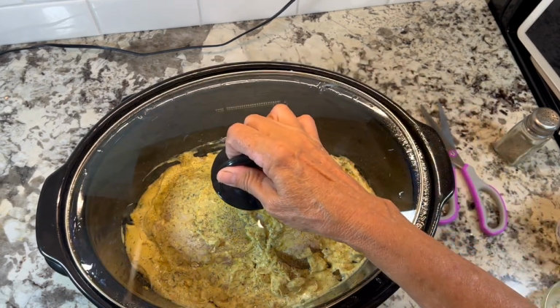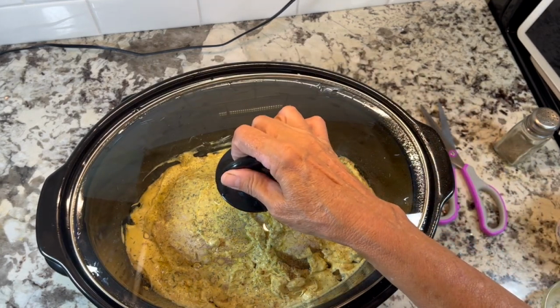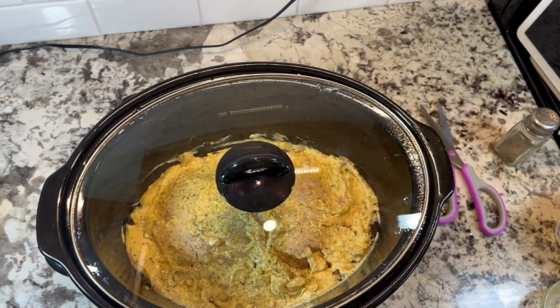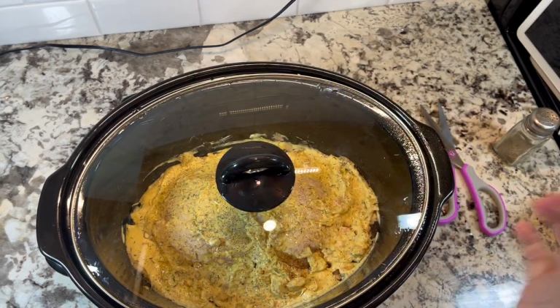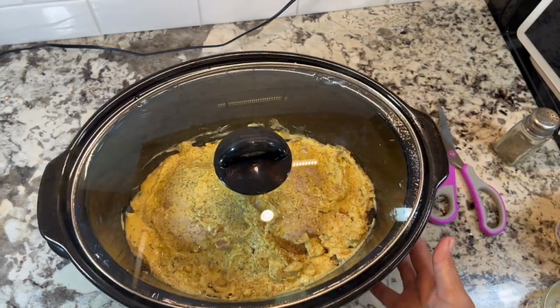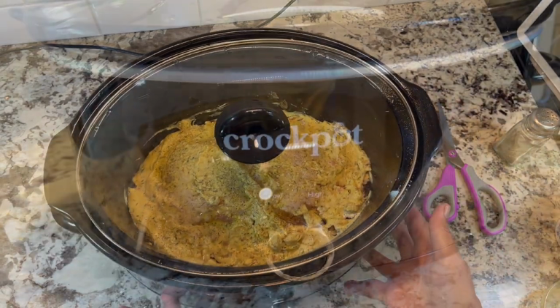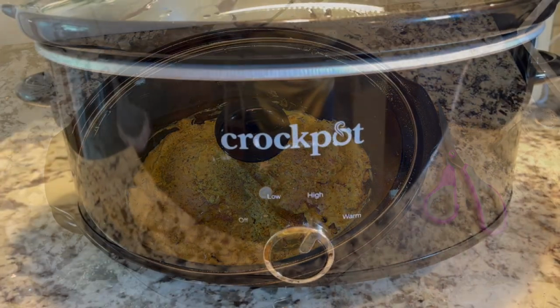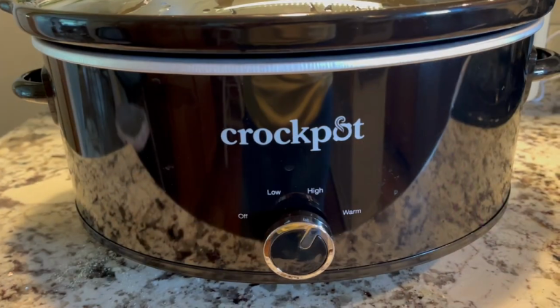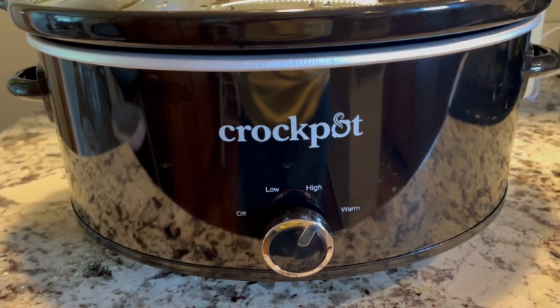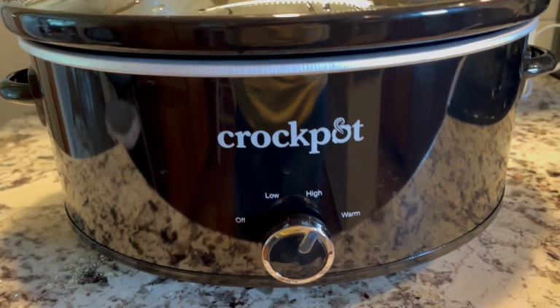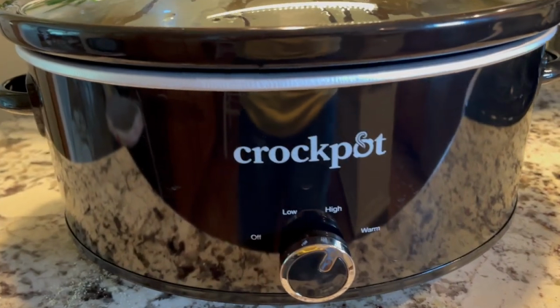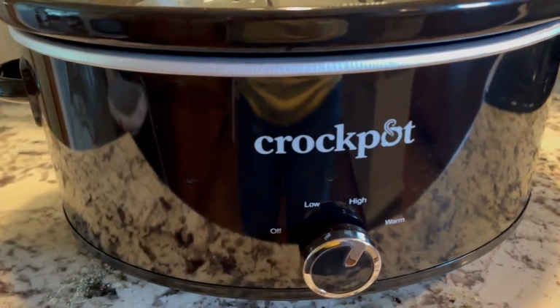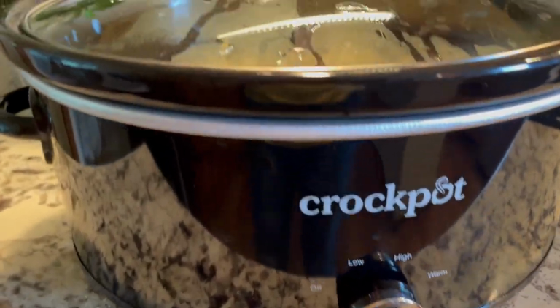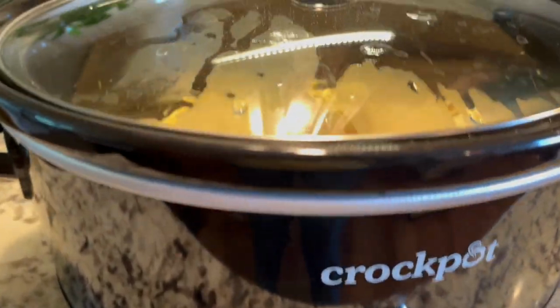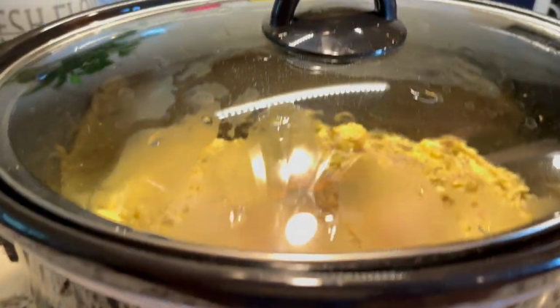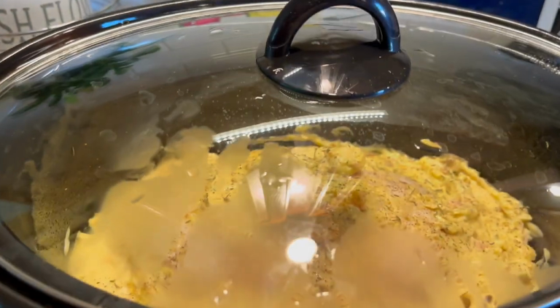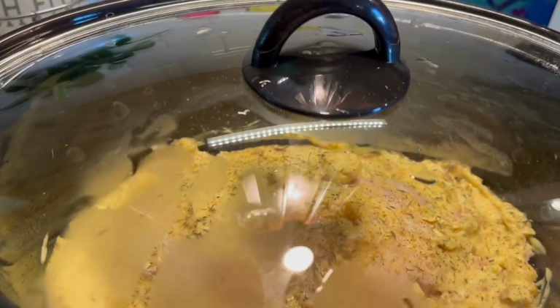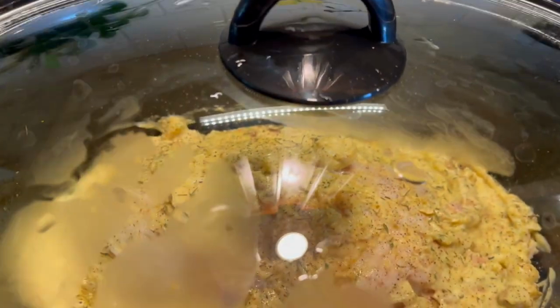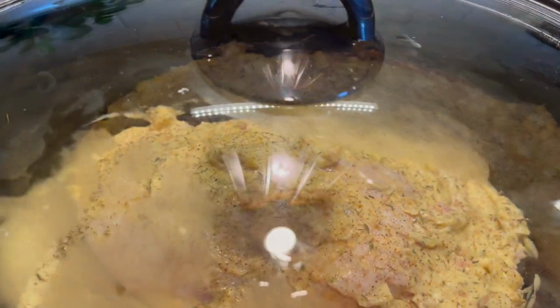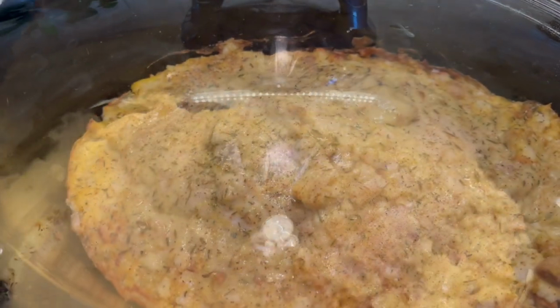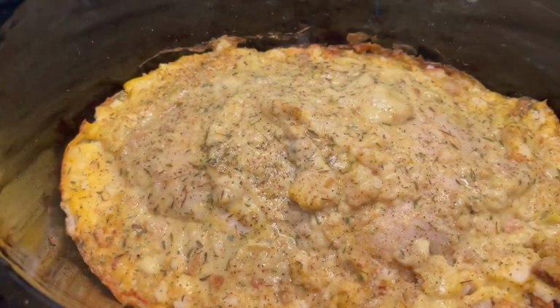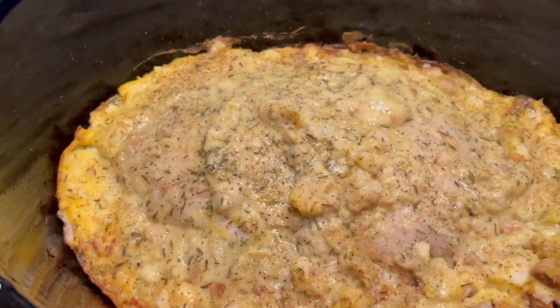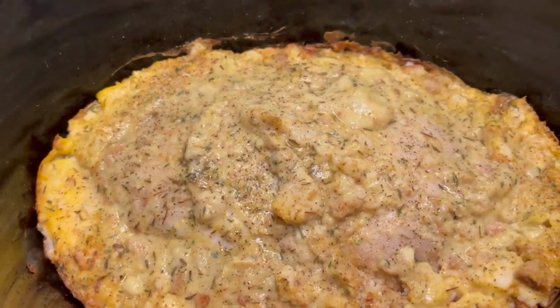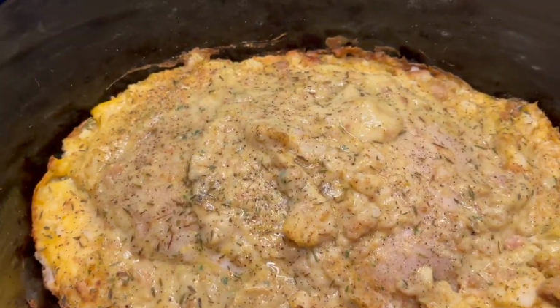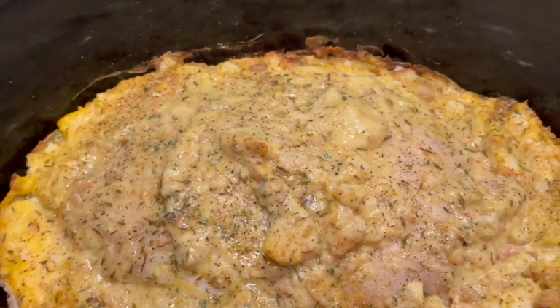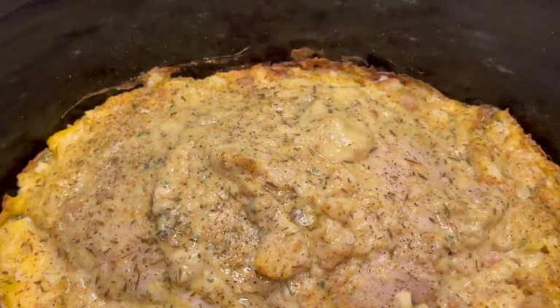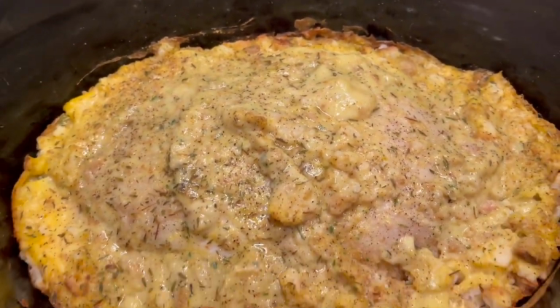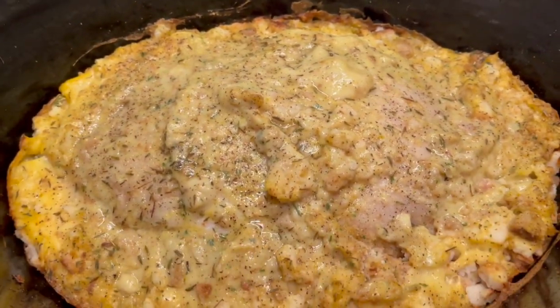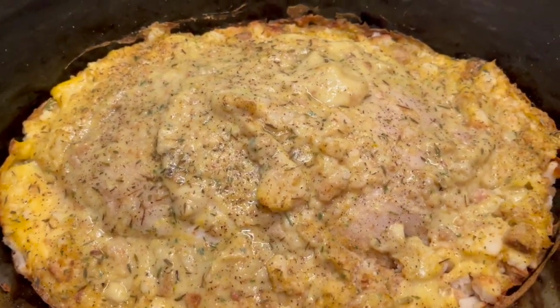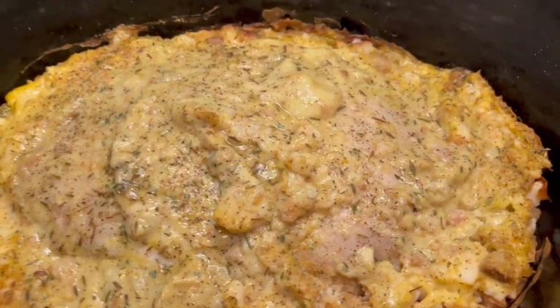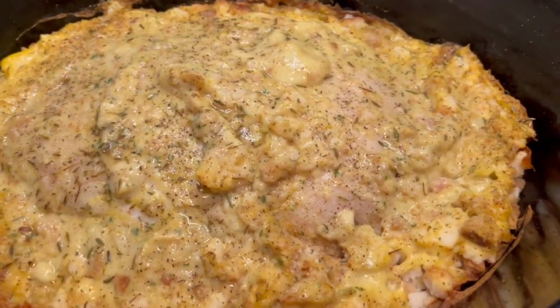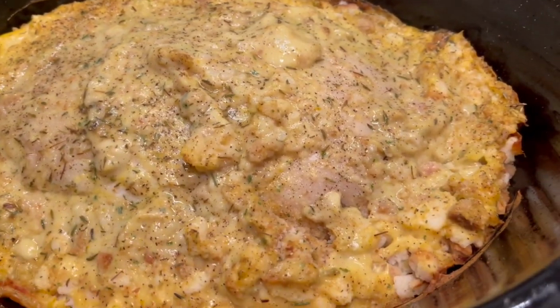Put the lid on and just wait. It smelled so good, just like Thanksgiving Day.